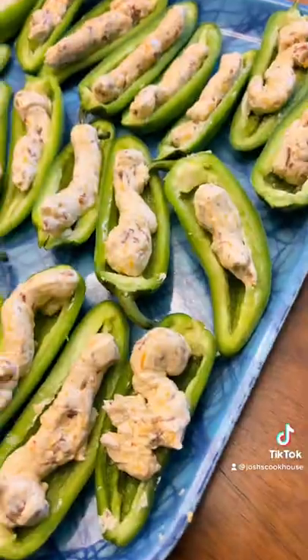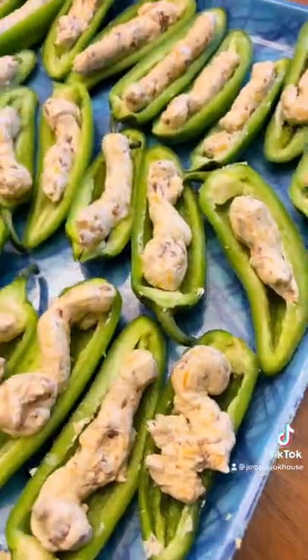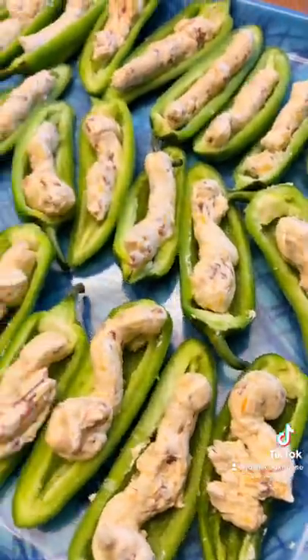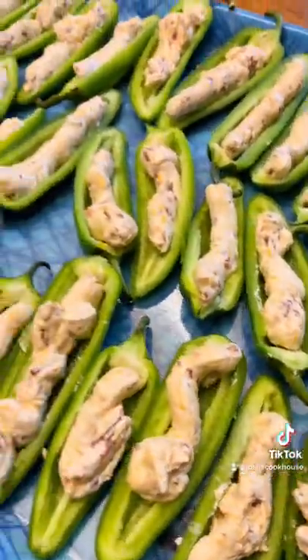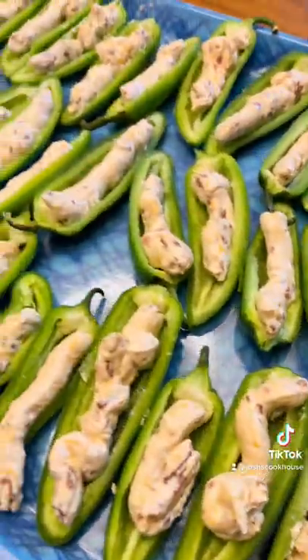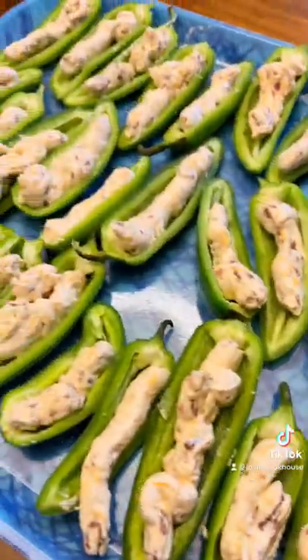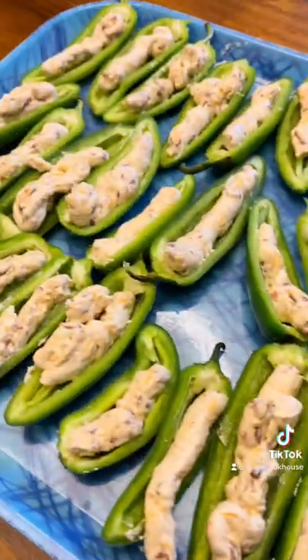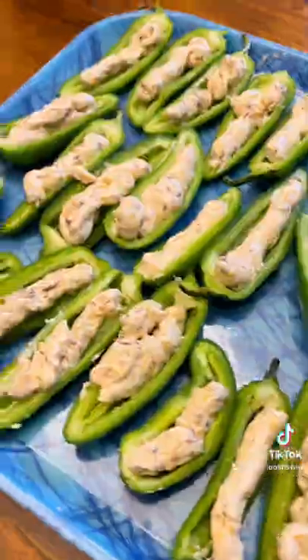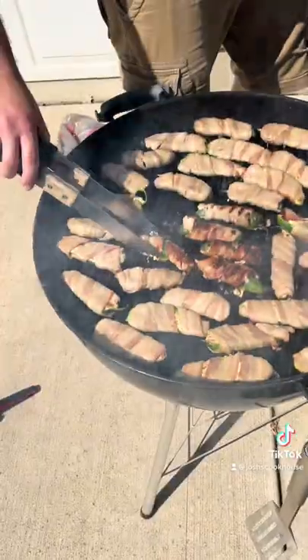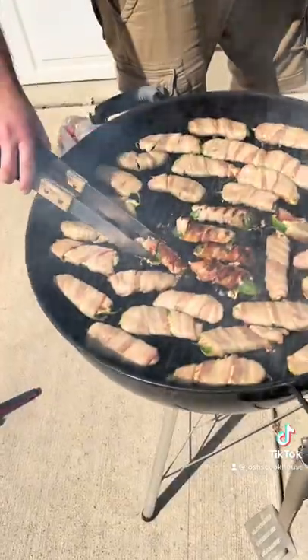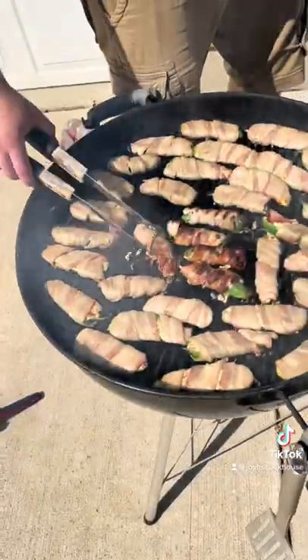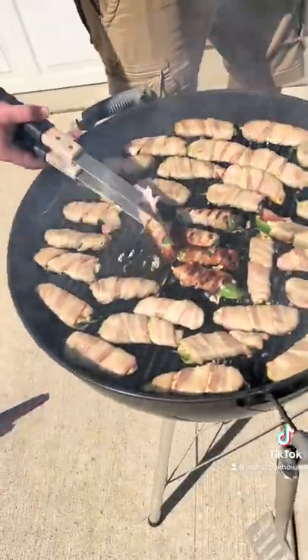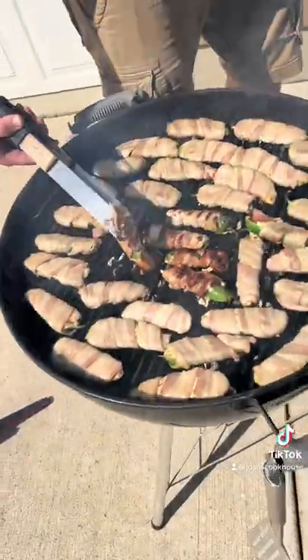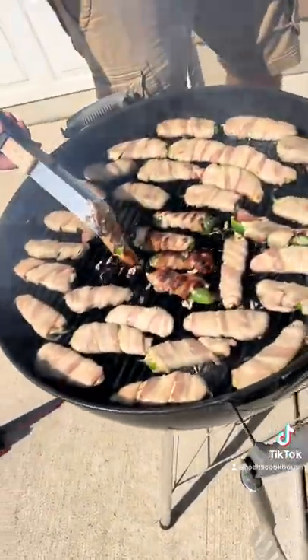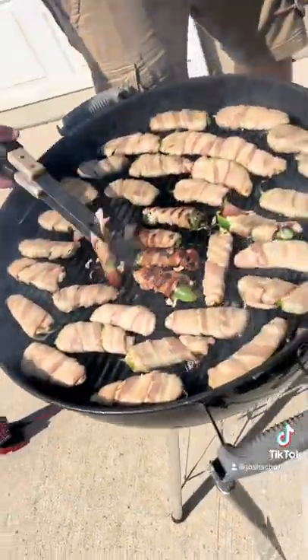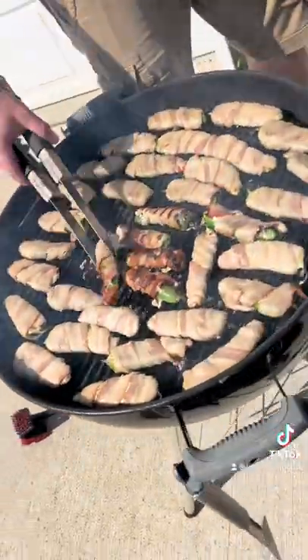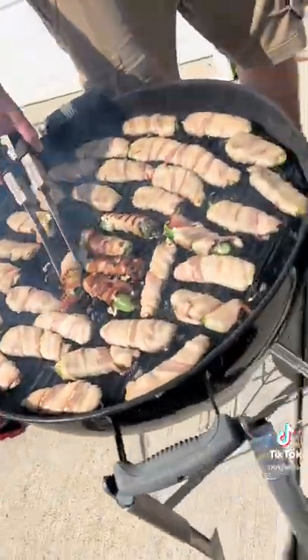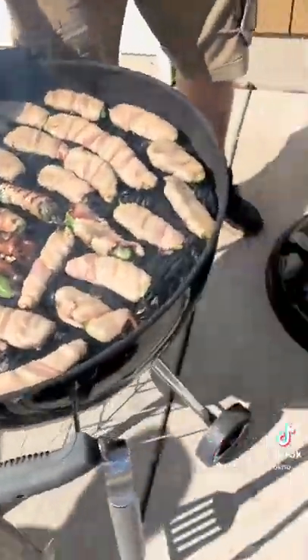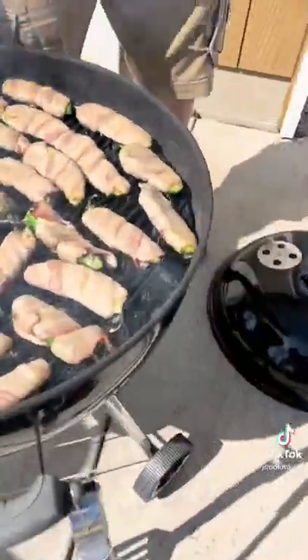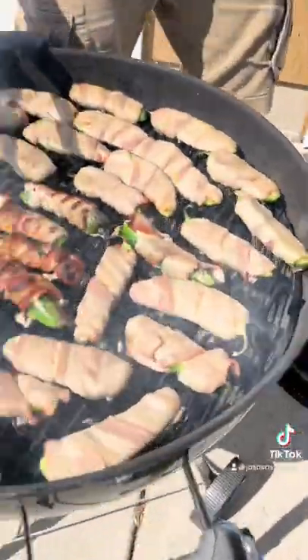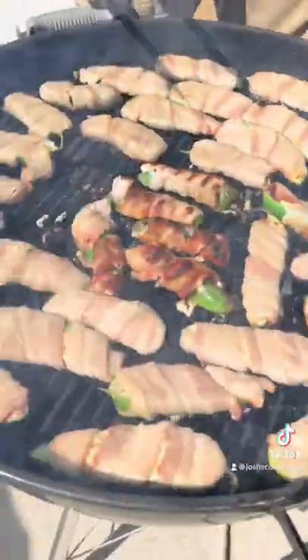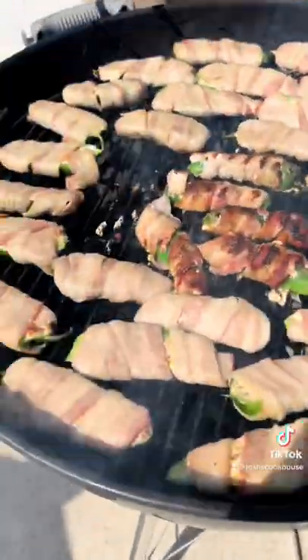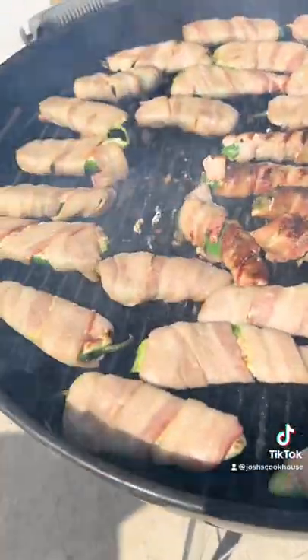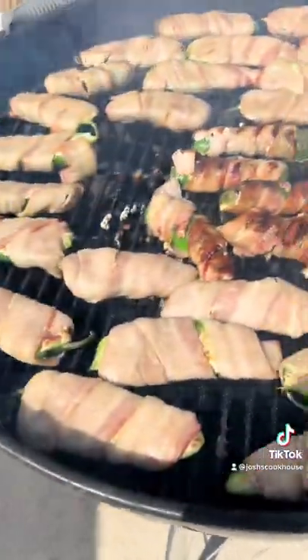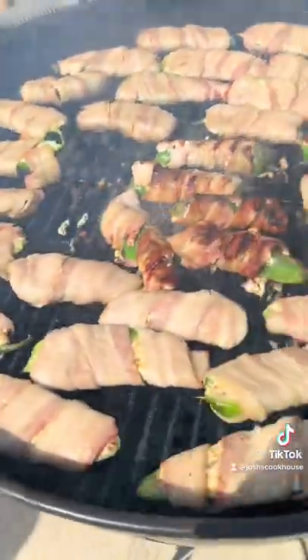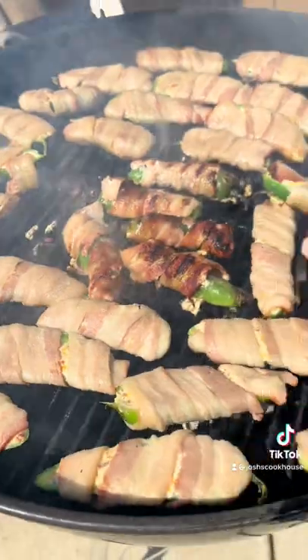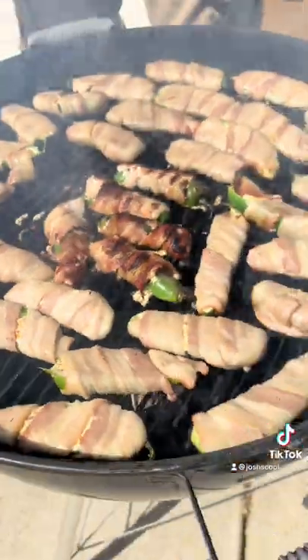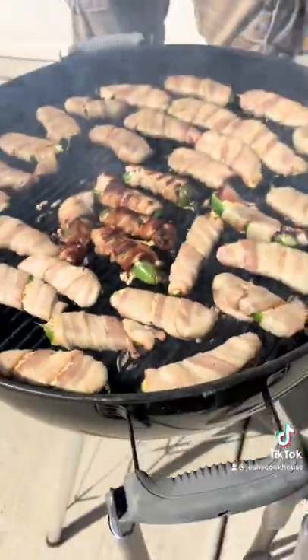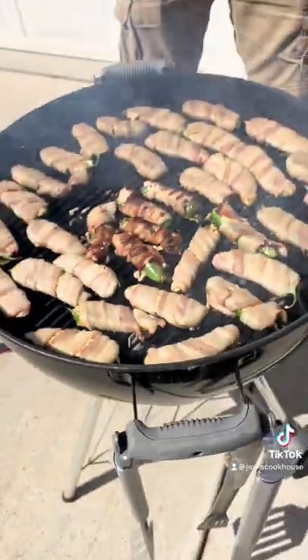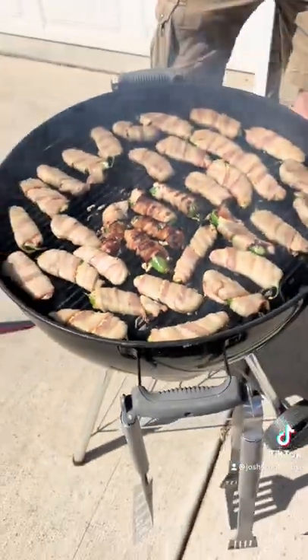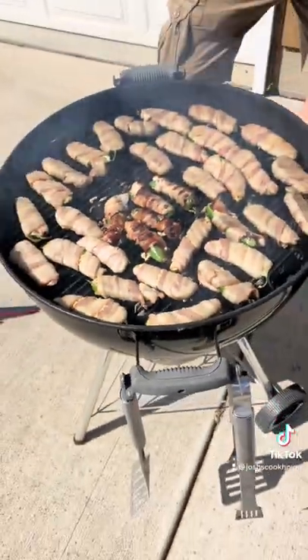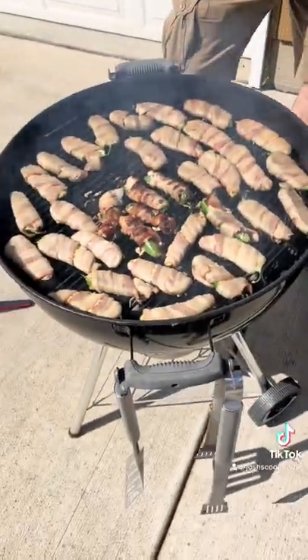Add your cream cheese filling to the jalapeños, wrap them in bacon, and put them on a hot grill. You can go to joshscookhouse.com, where nothing is off the table, to get the full recipe.